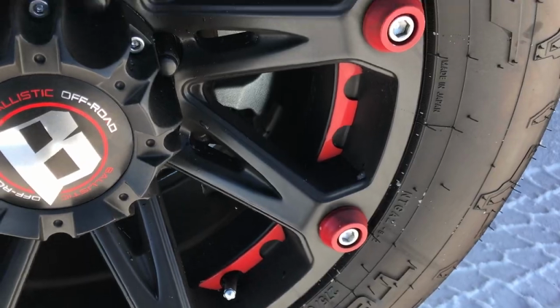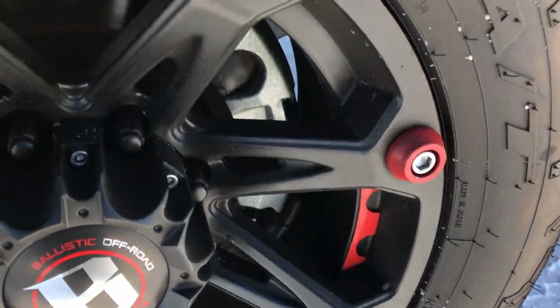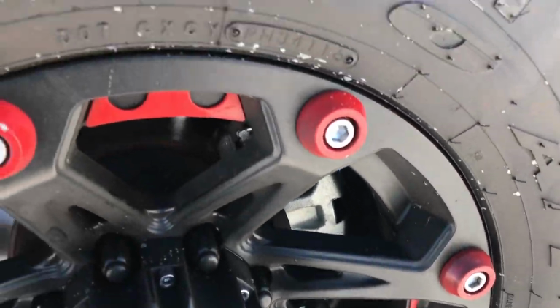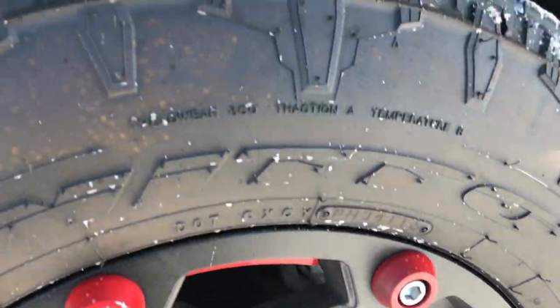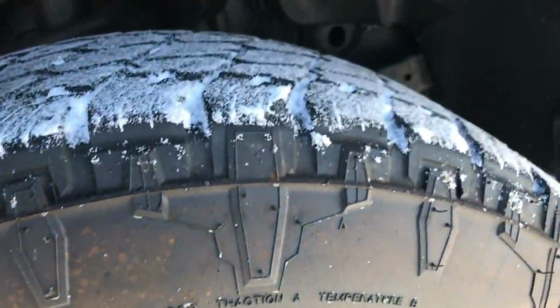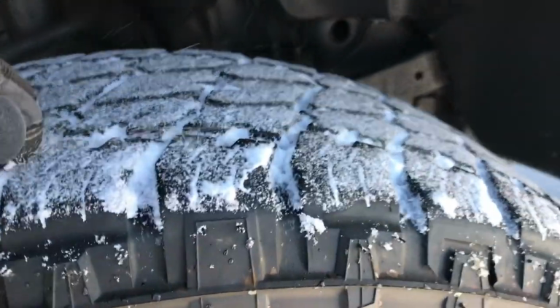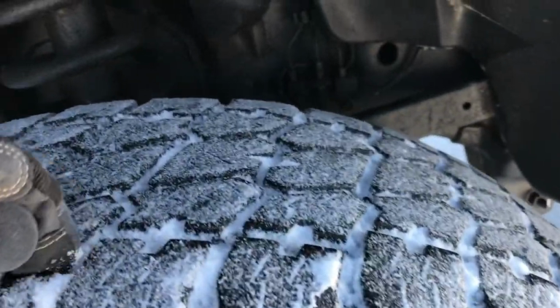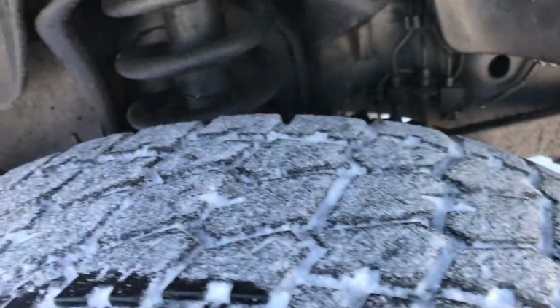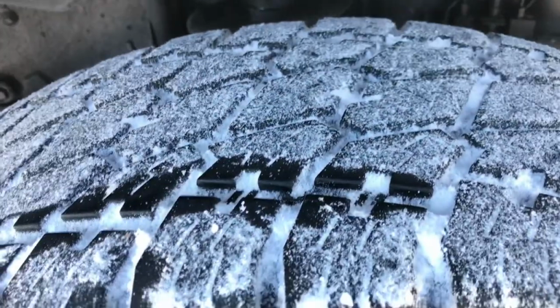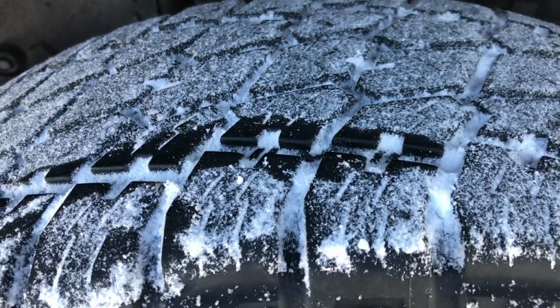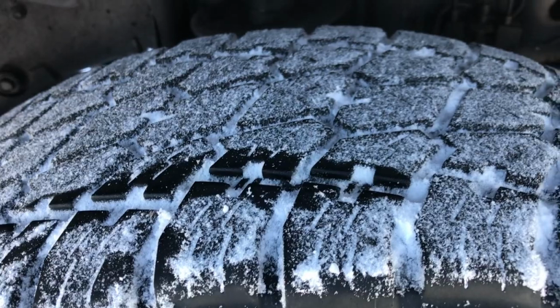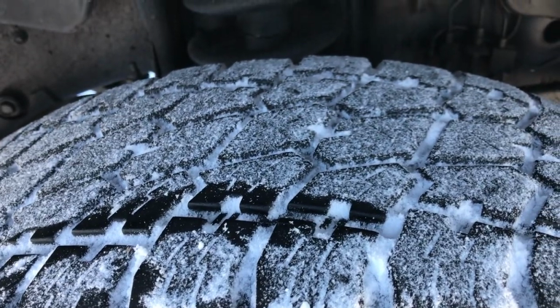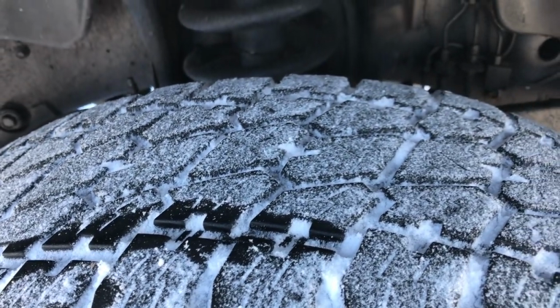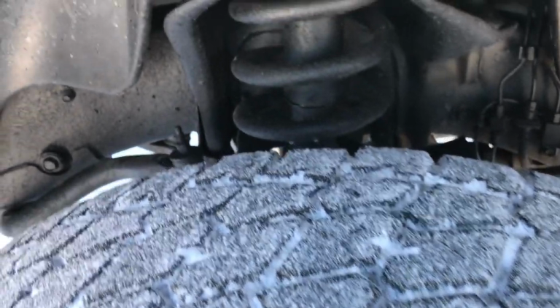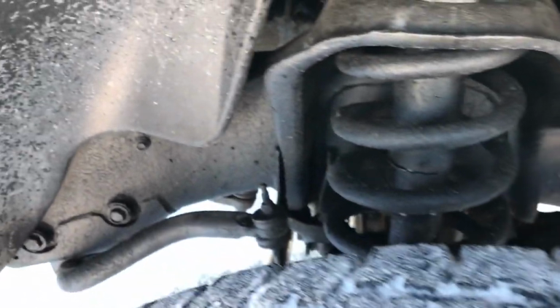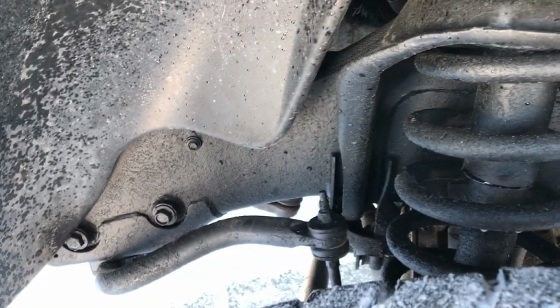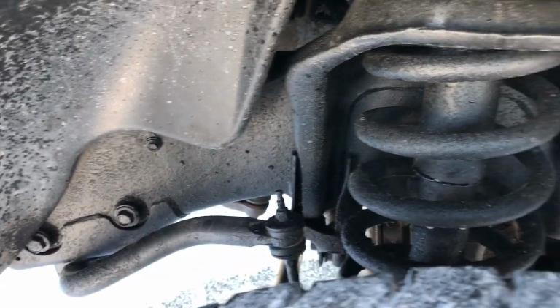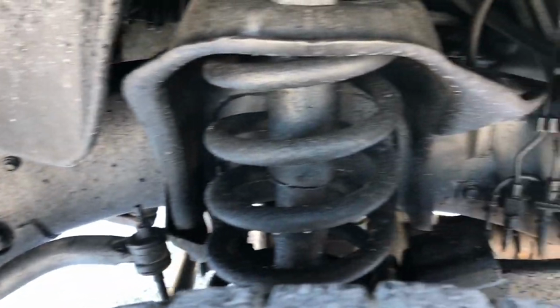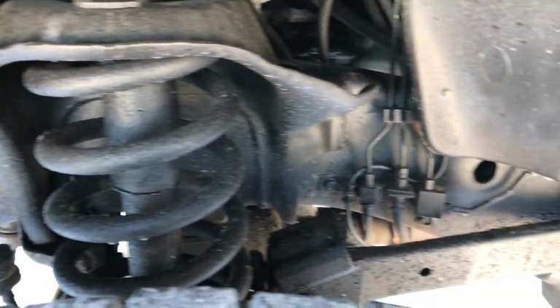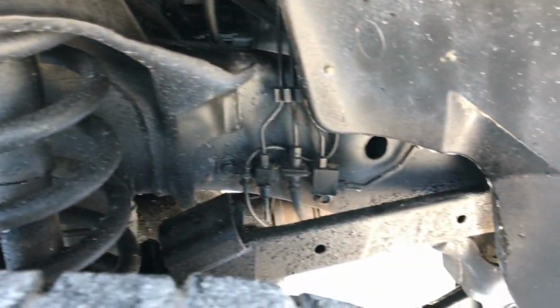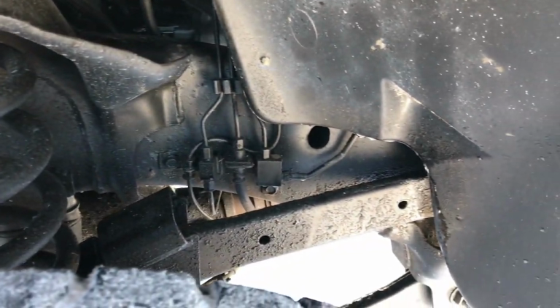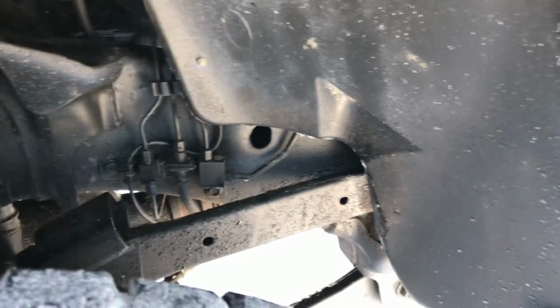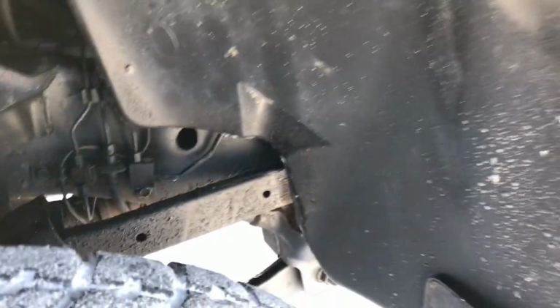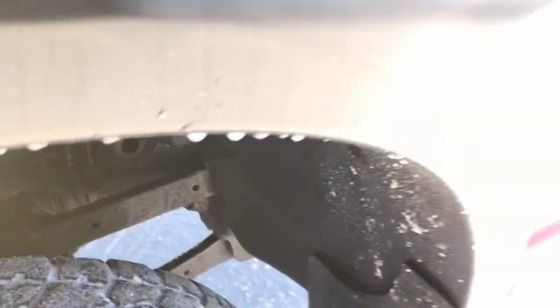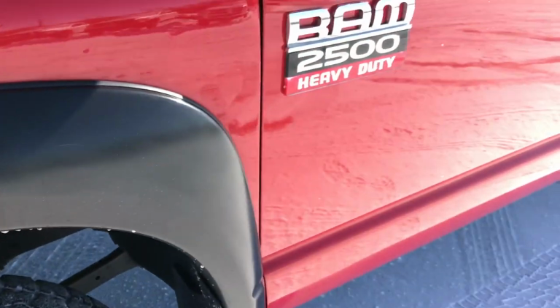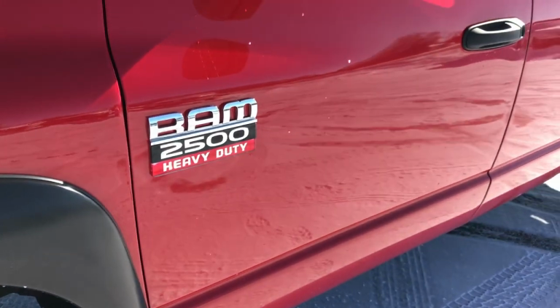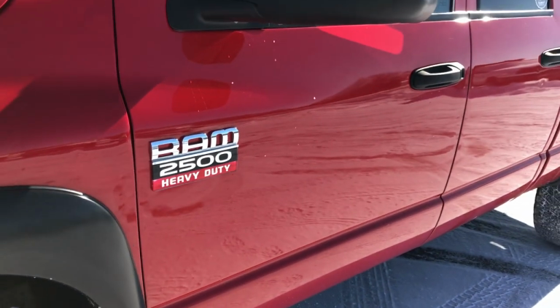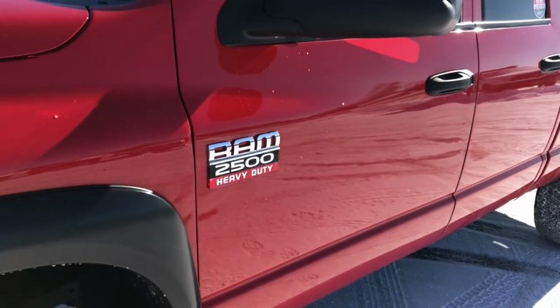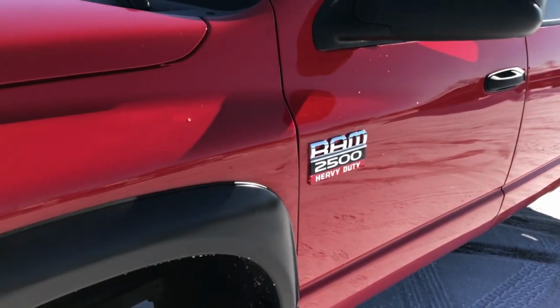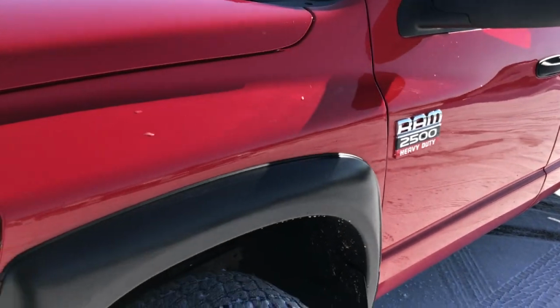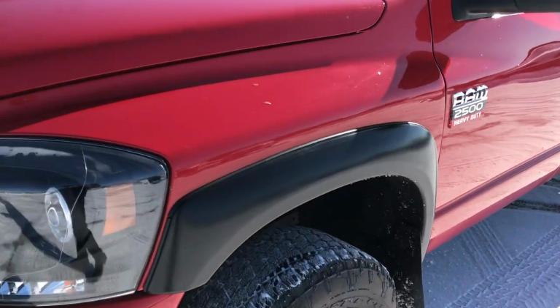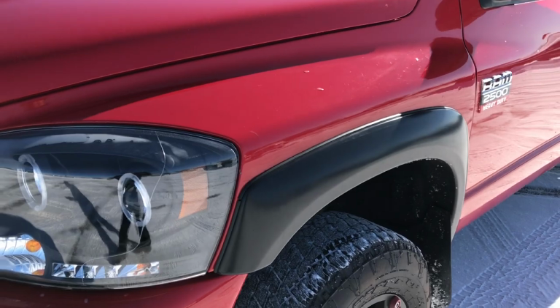Really nice-looking rims on here, and these tires have probably close to half the tread left, maybe a little bit more. The framing and underbody is in pretty nice condition. Keep in mind, this truck has 156,000 miles on it.